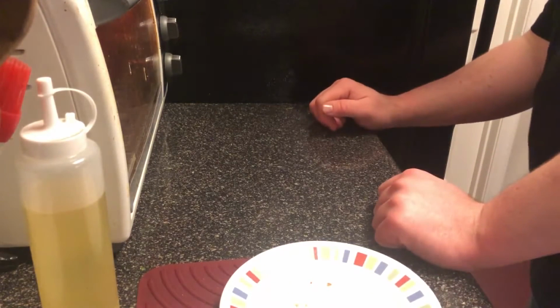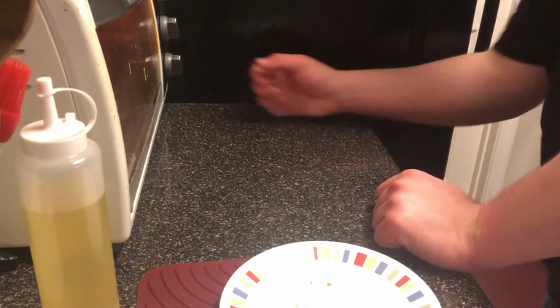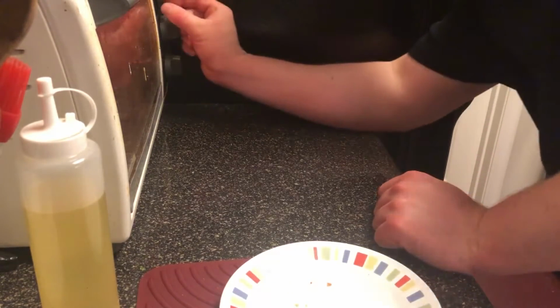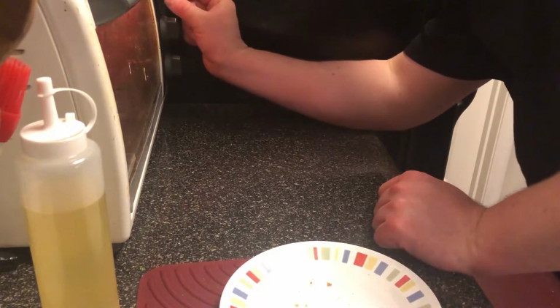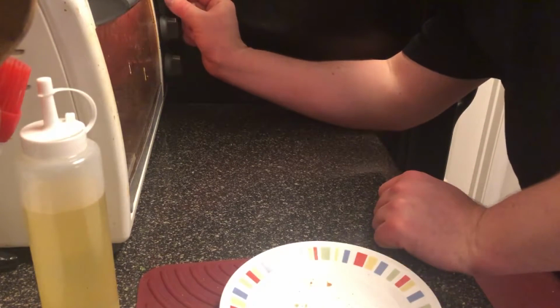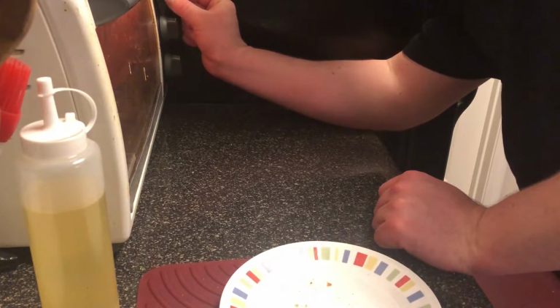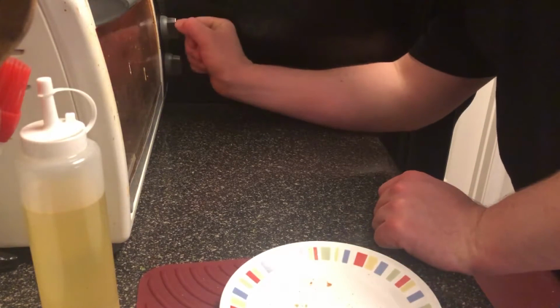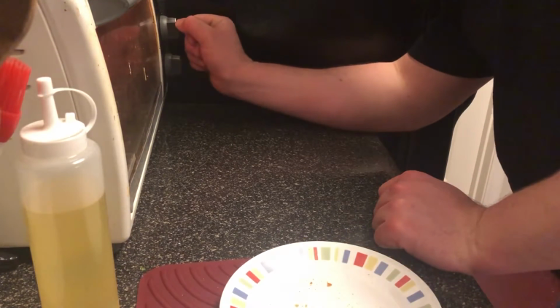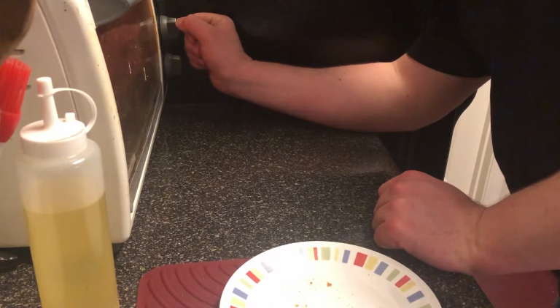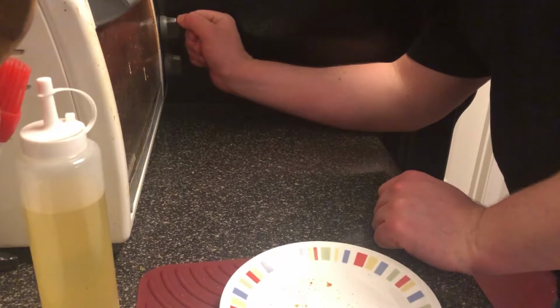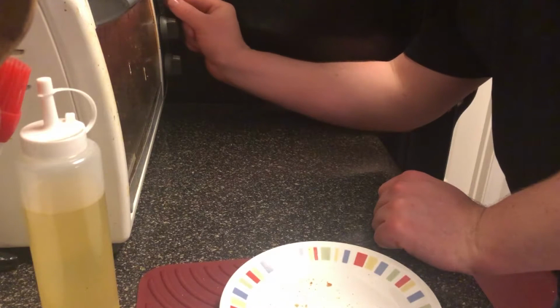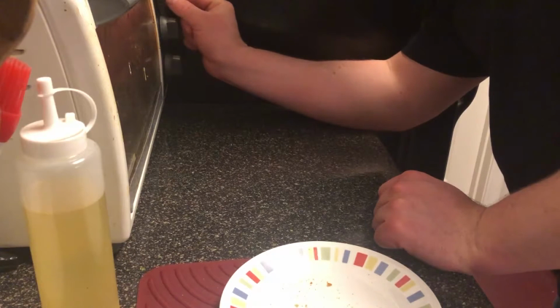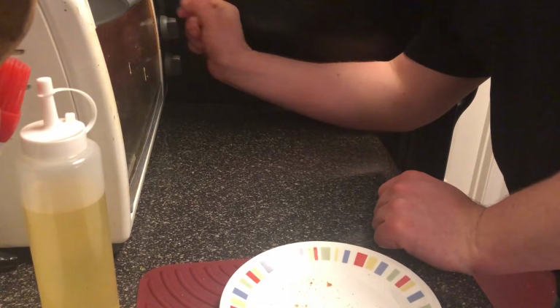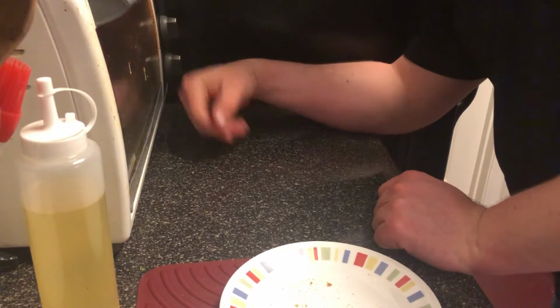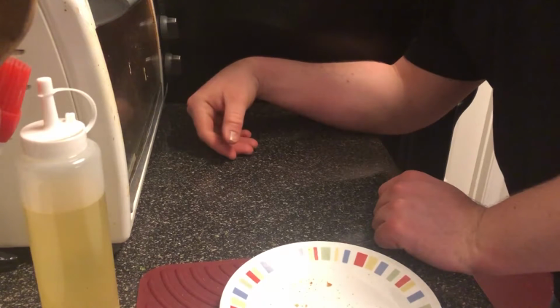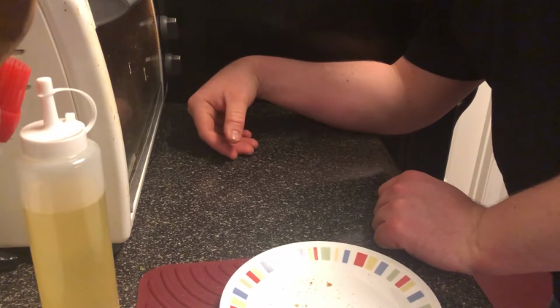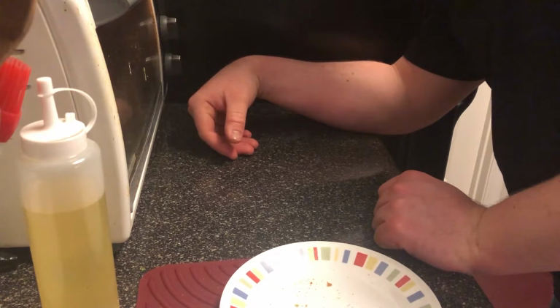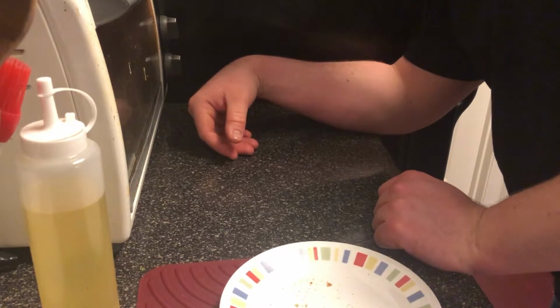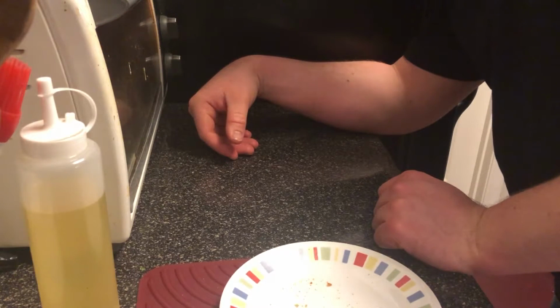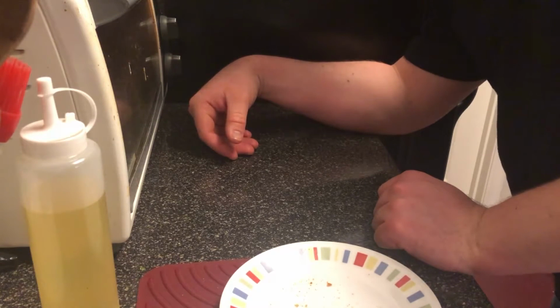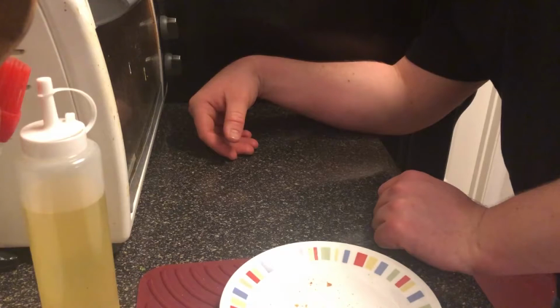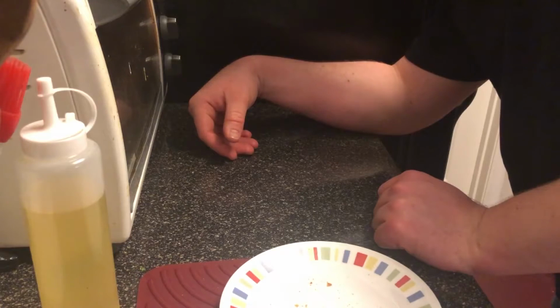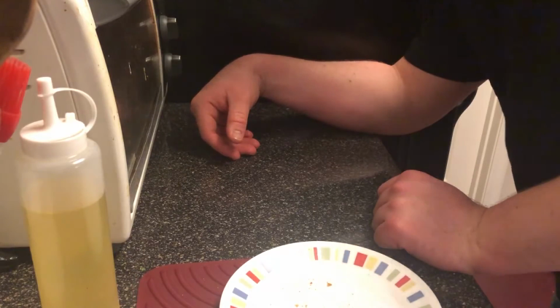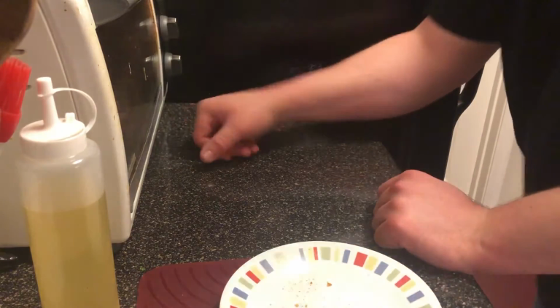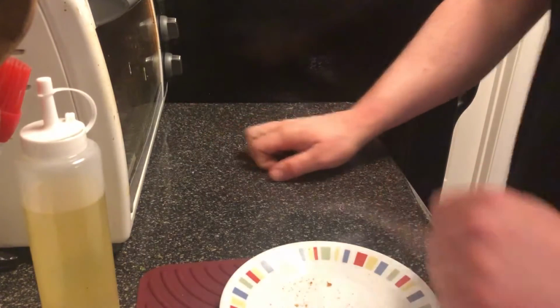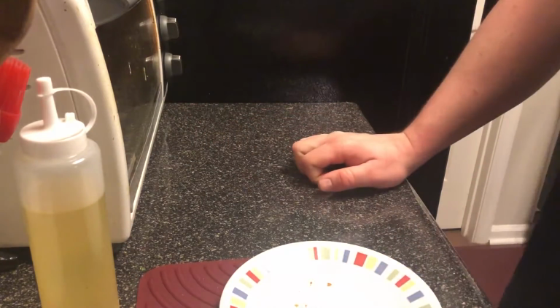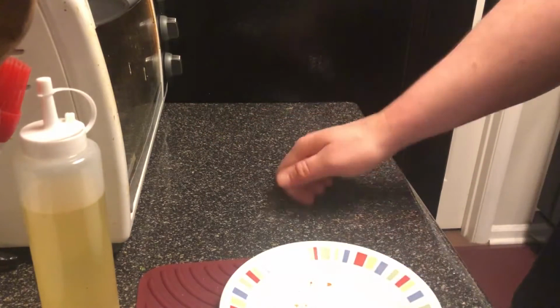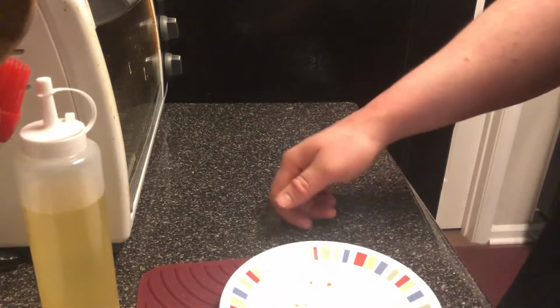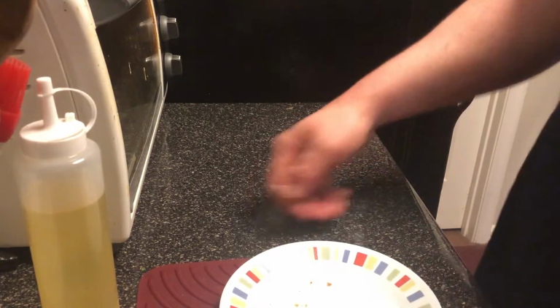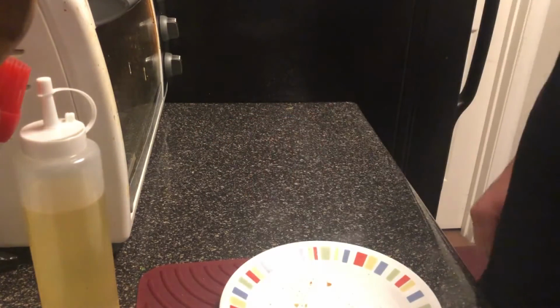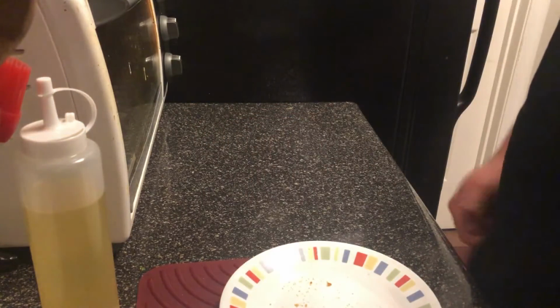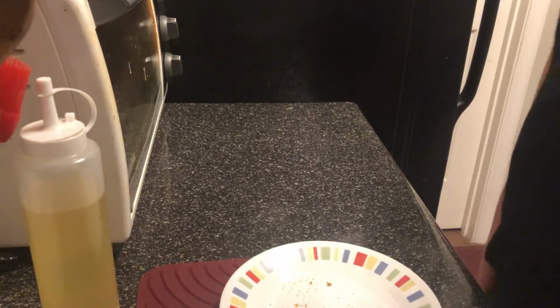It's set to 450 but when you hit that it bounds to 400, so I'll let it preheat. Everything else looks good — I'll see y'all in 10 minutes.